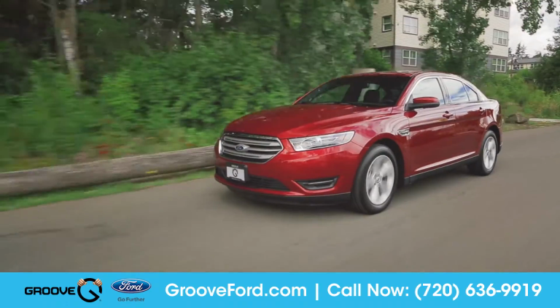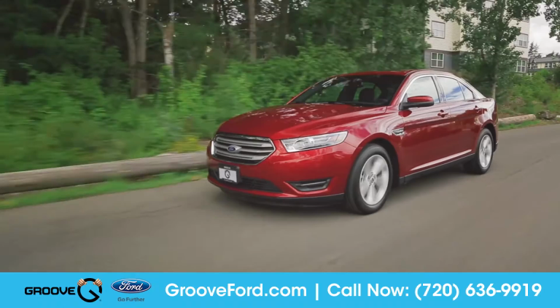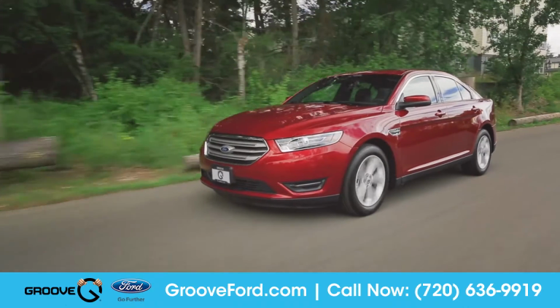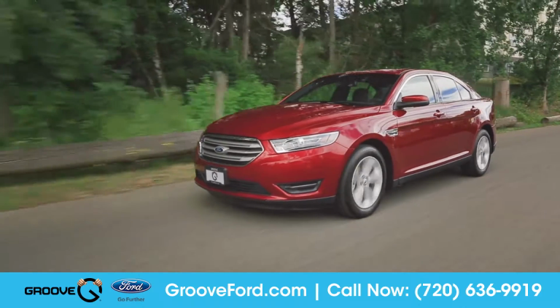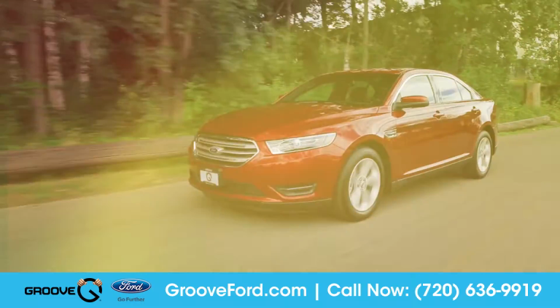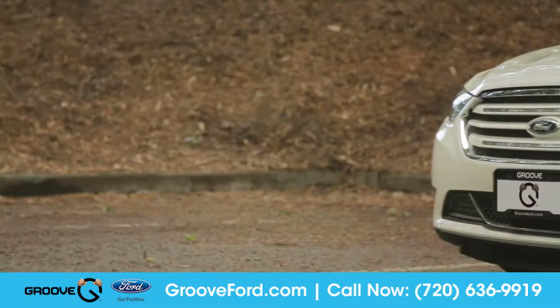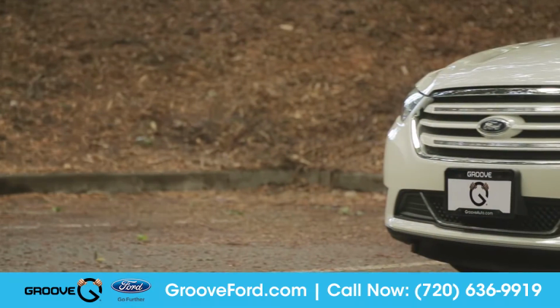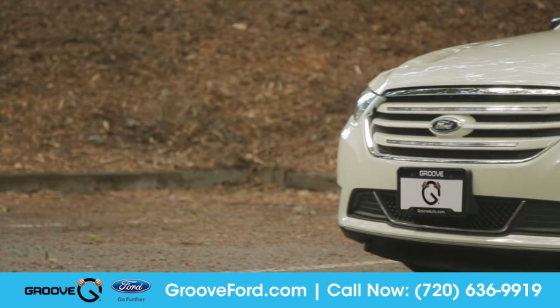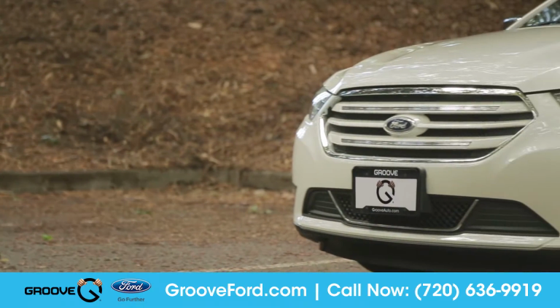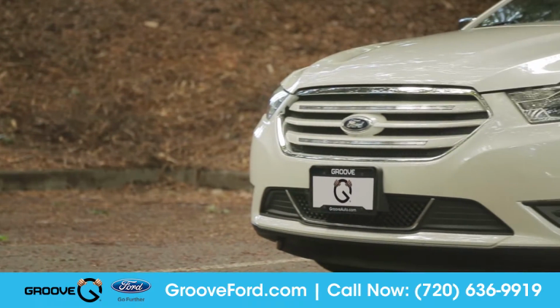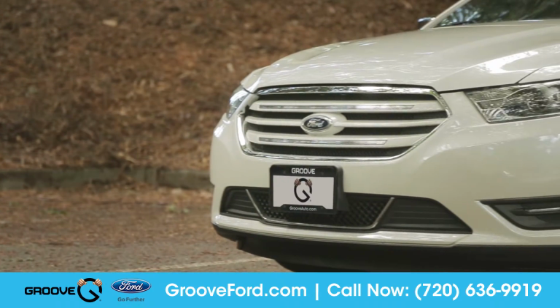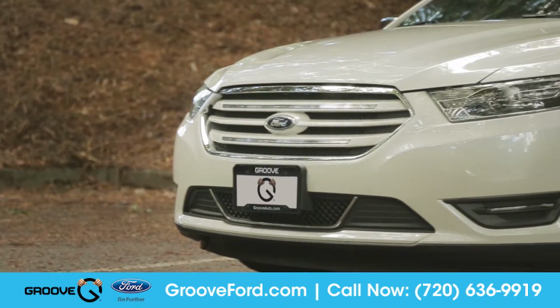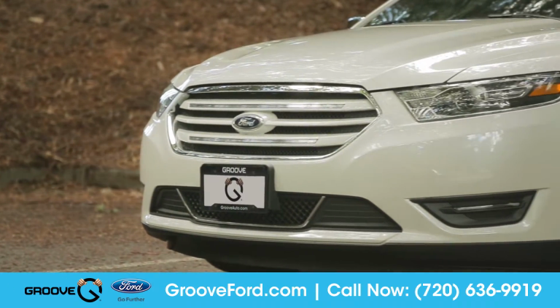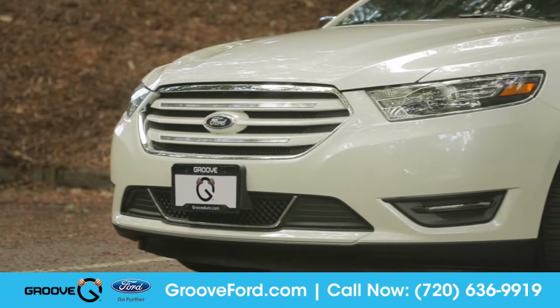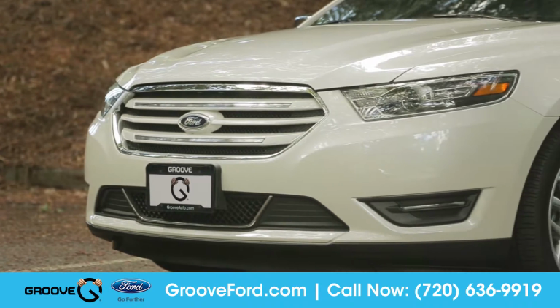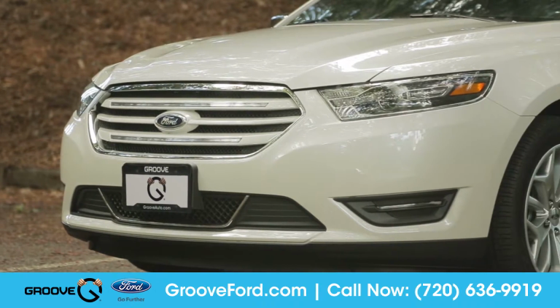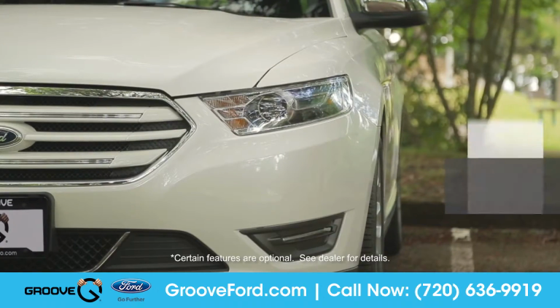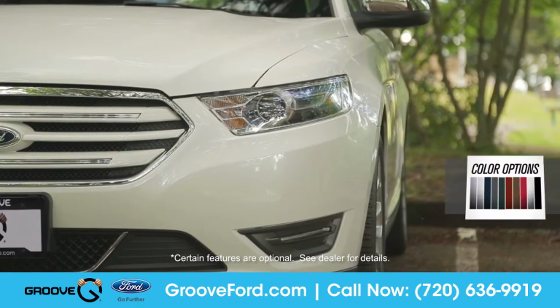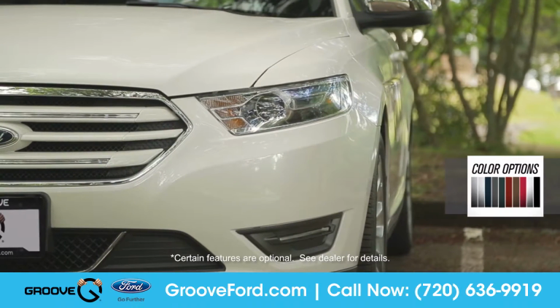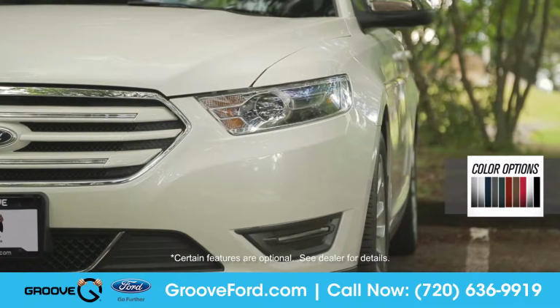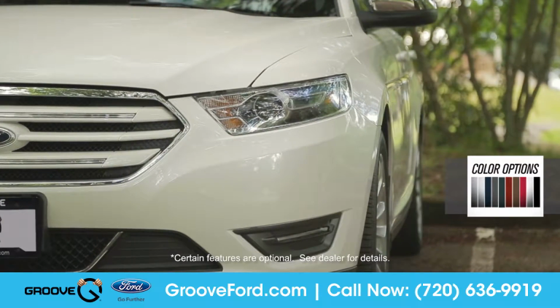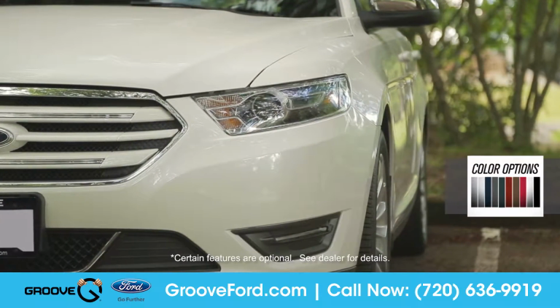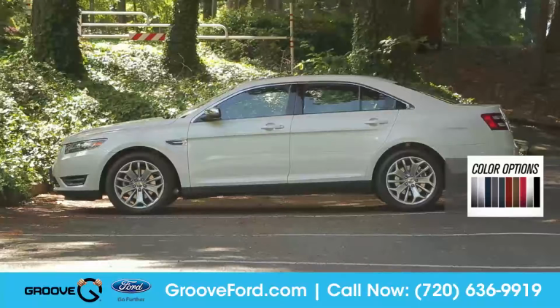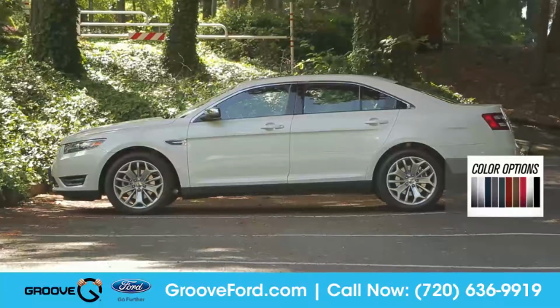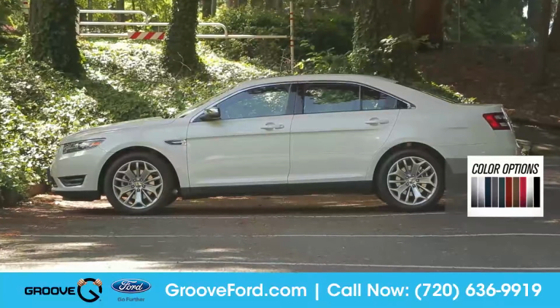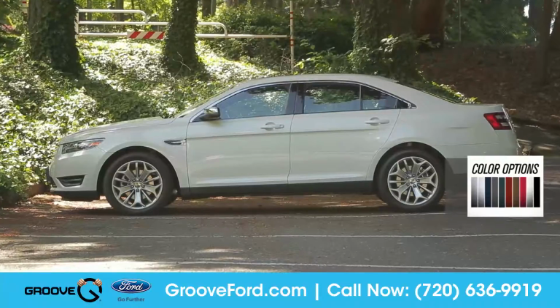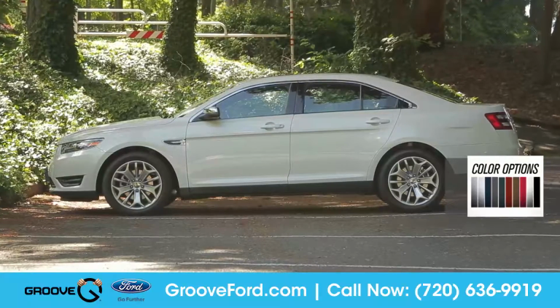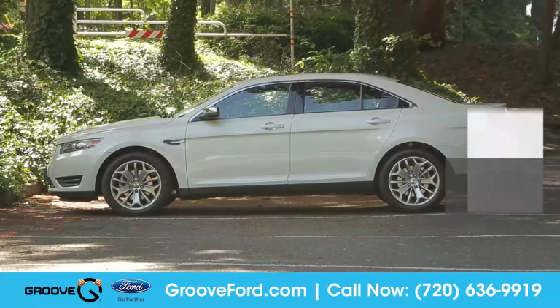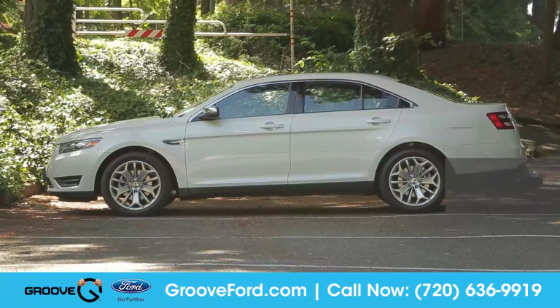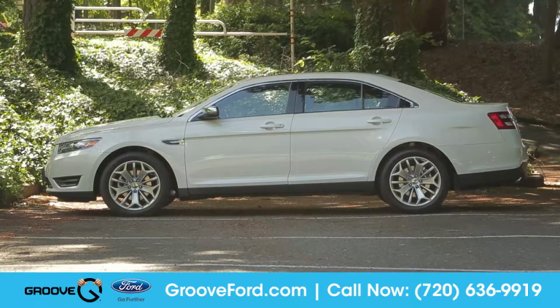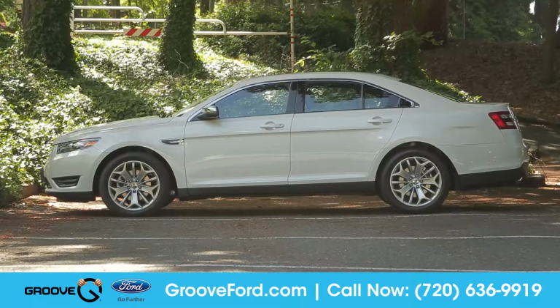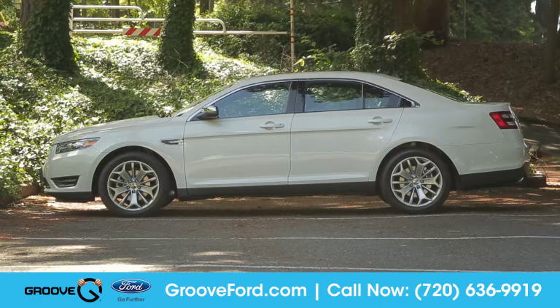Come with us as we take a closer look. The Taurus has a bold grille that complements its distinctive front end. Adding to that look are signature LED lamps and sculpted lines that communicate motion even when the Taurus is parked.